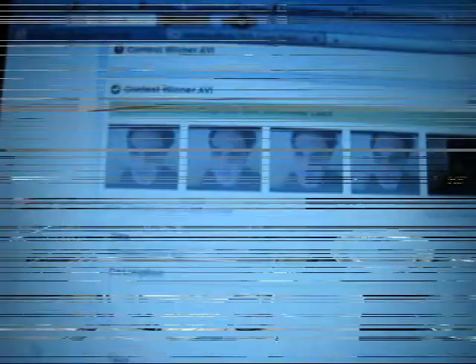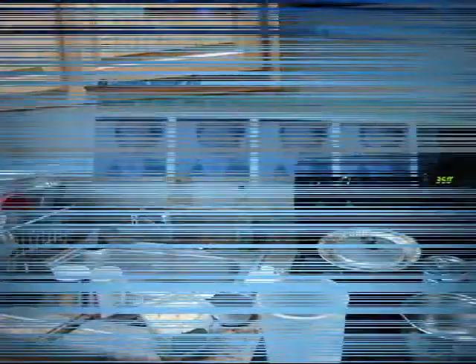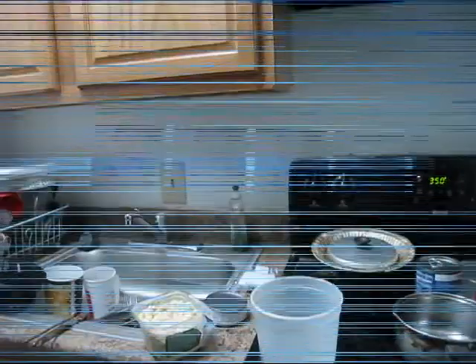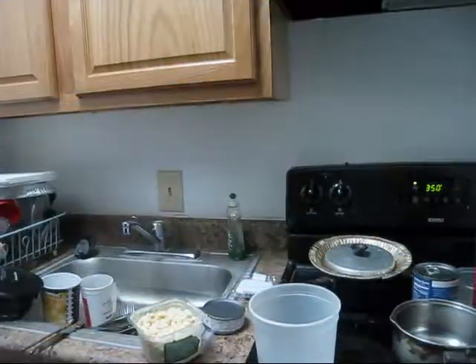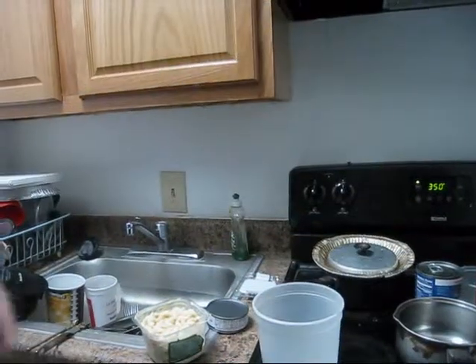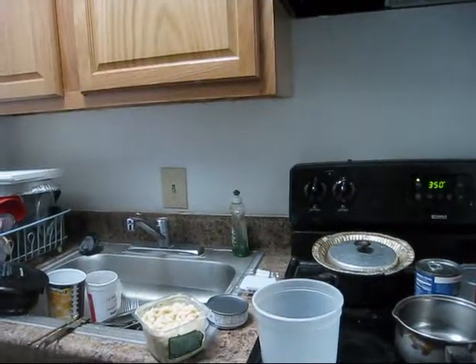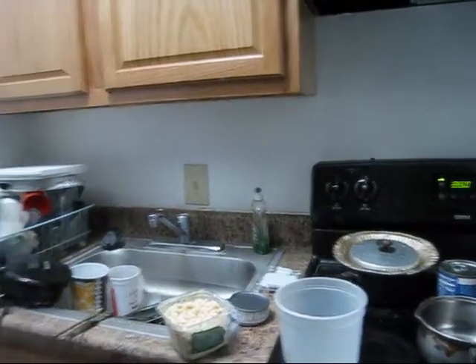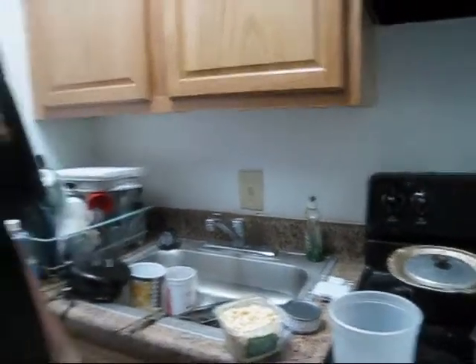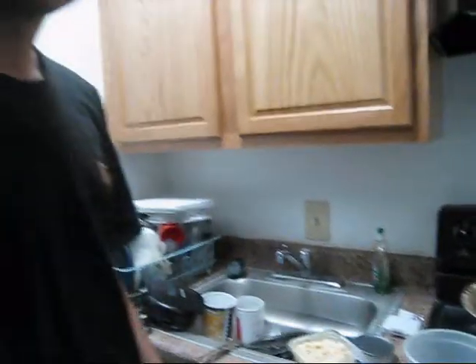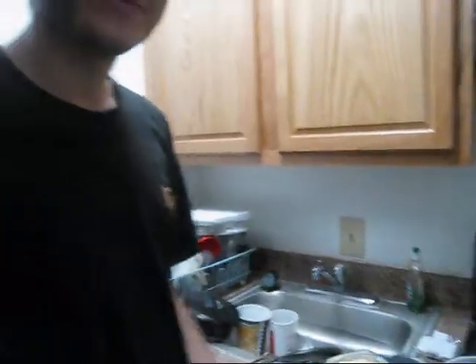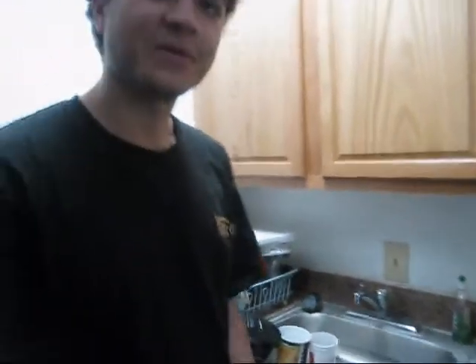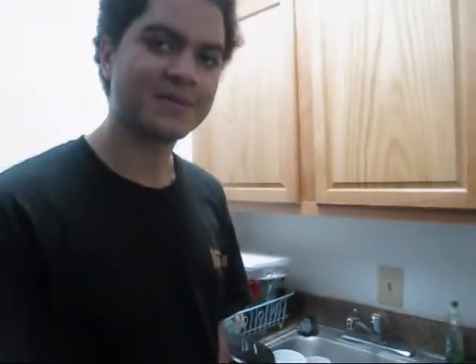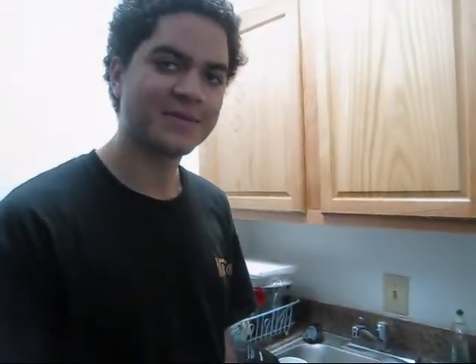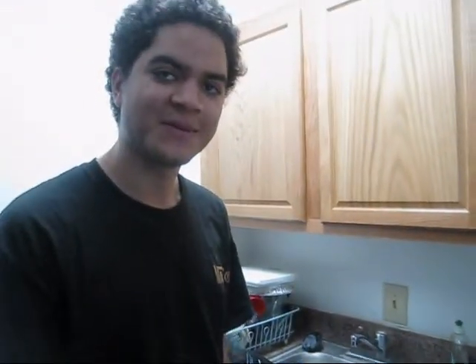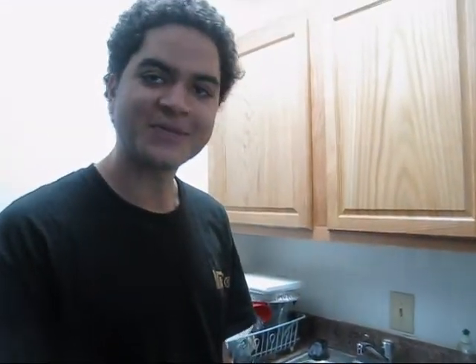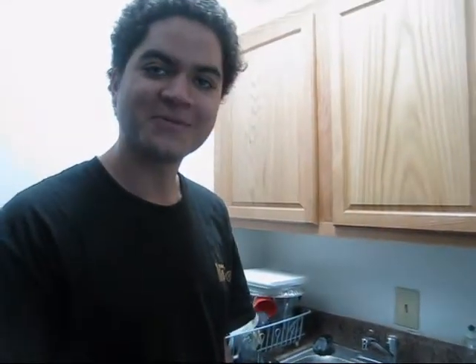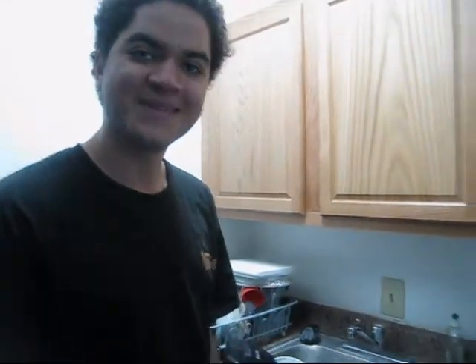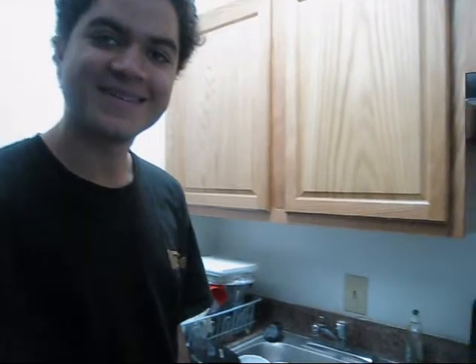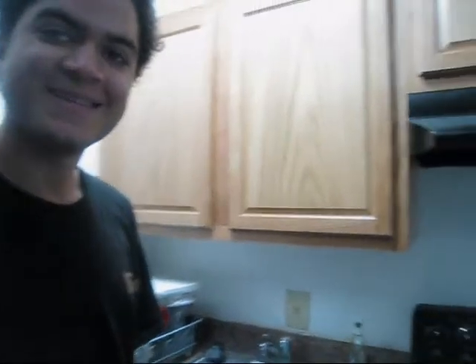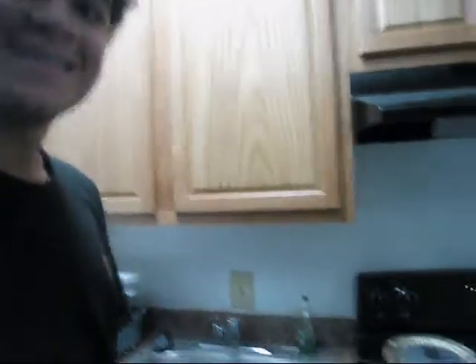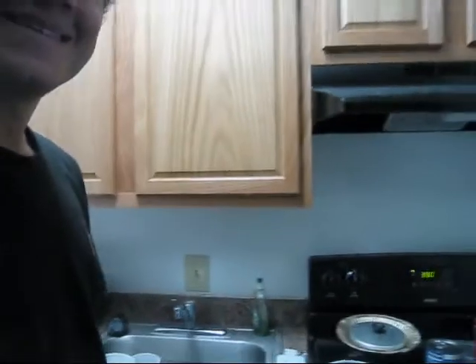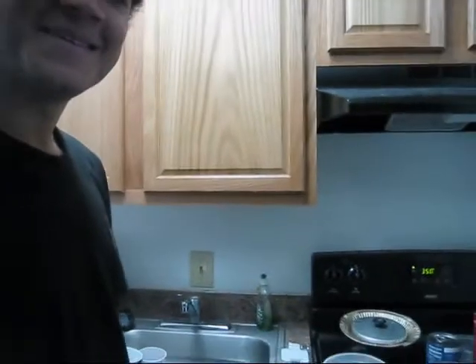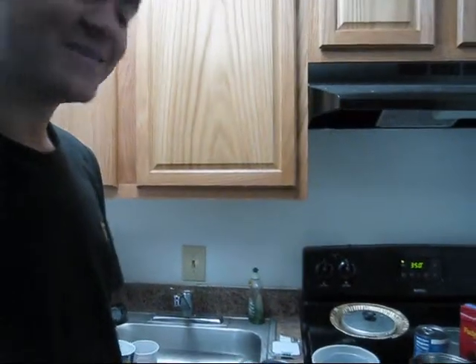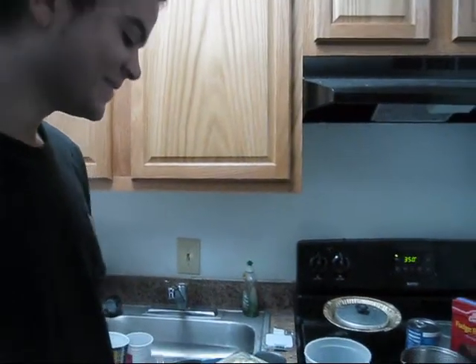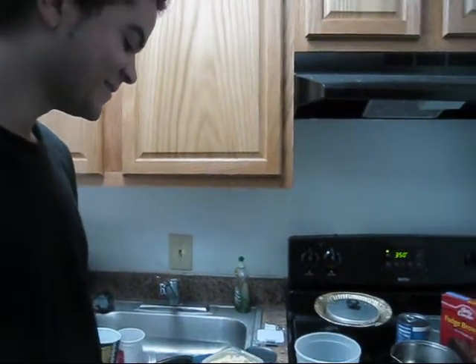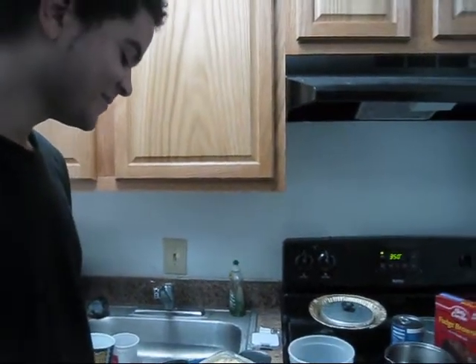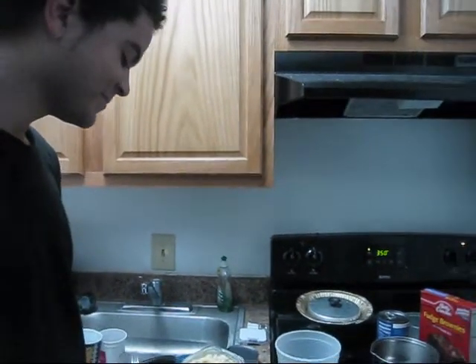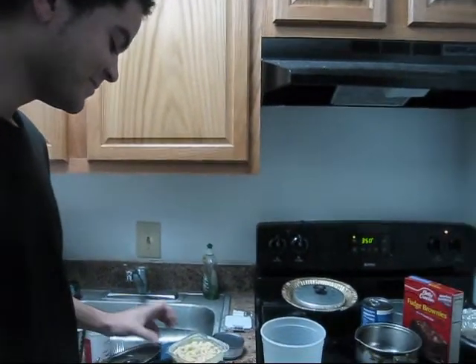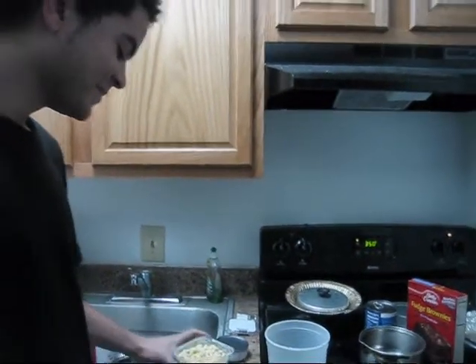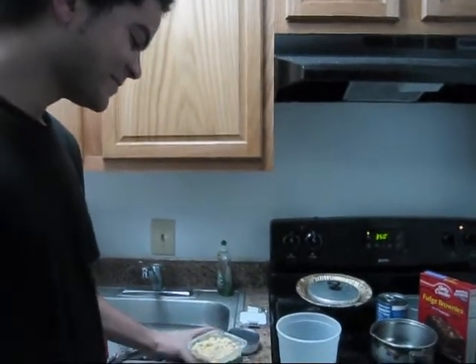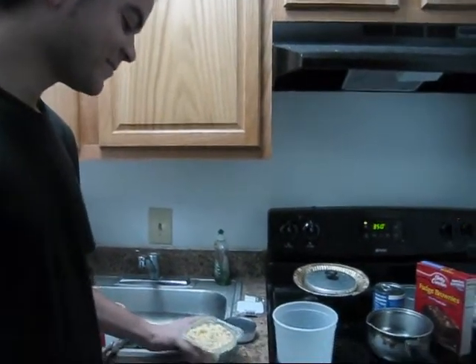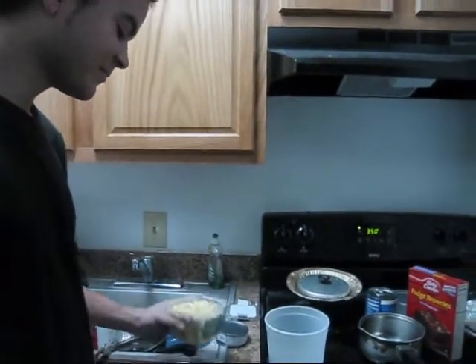So we're going to make tuna — what are we making? I'm asking you. I want to make a tuna fish casserole.